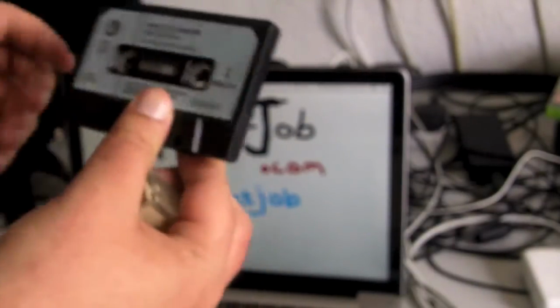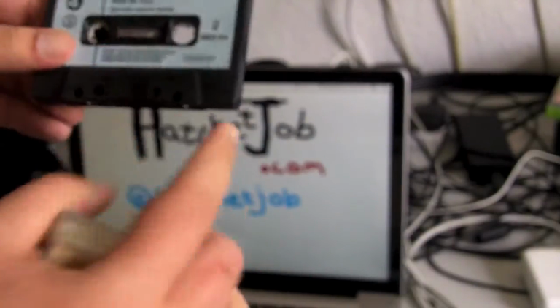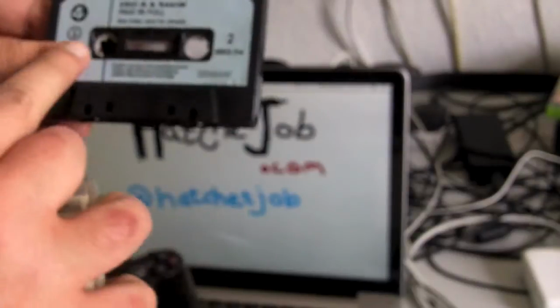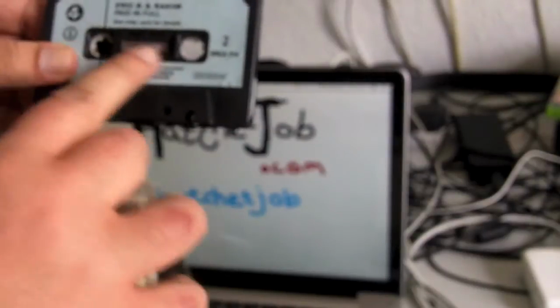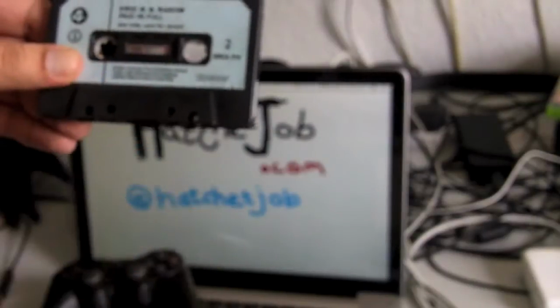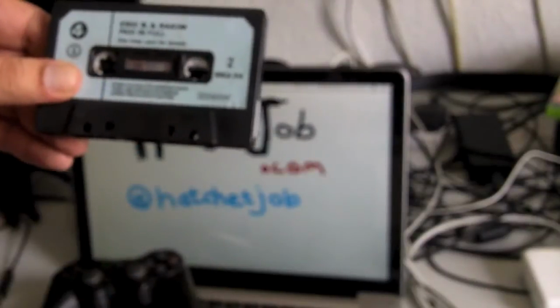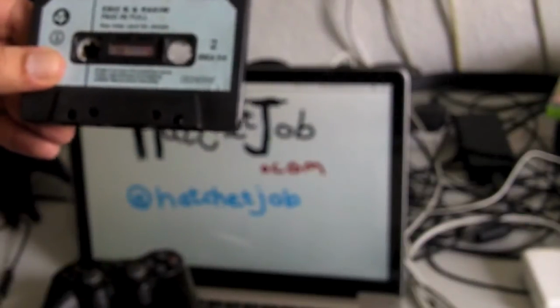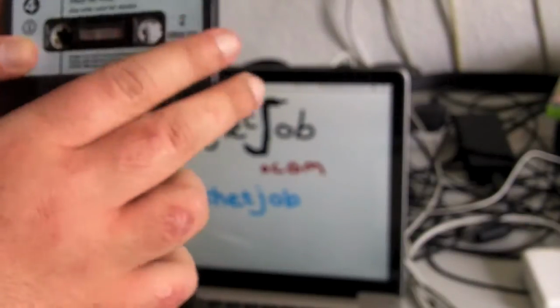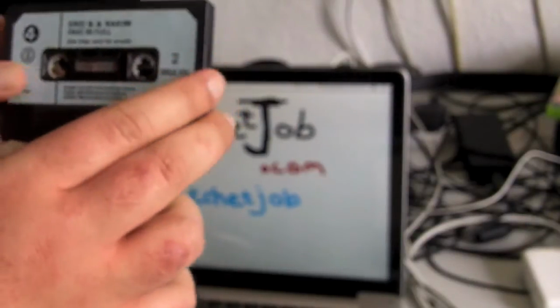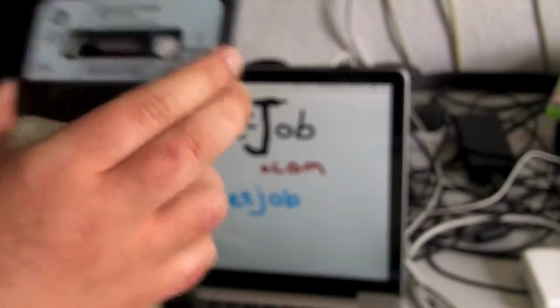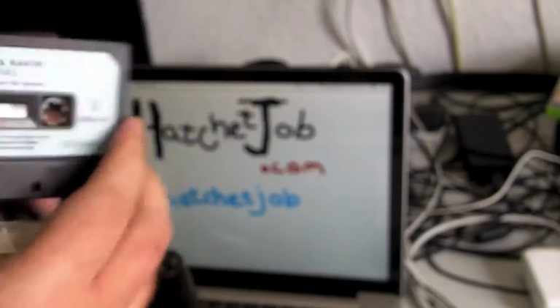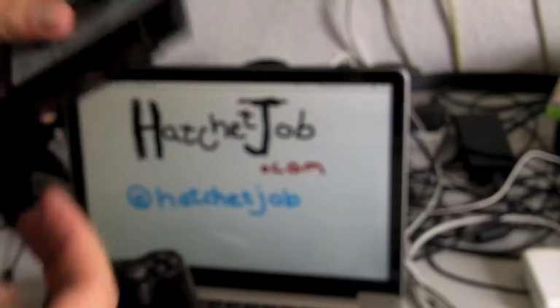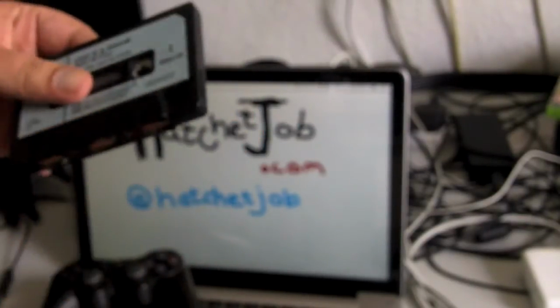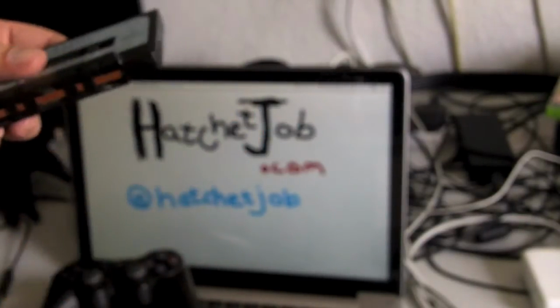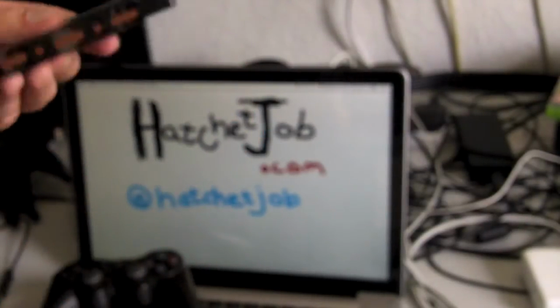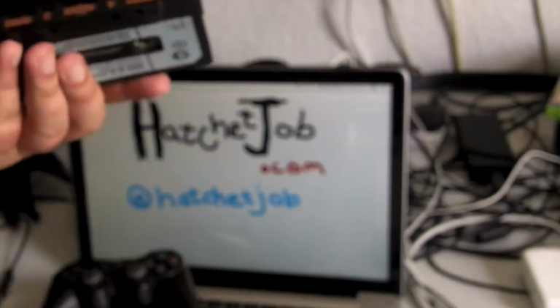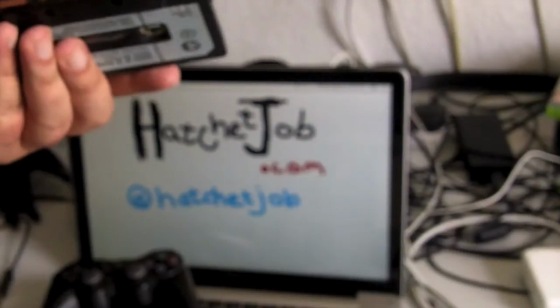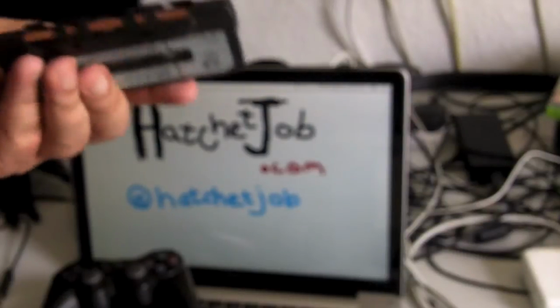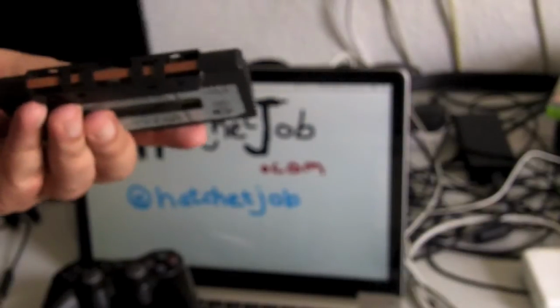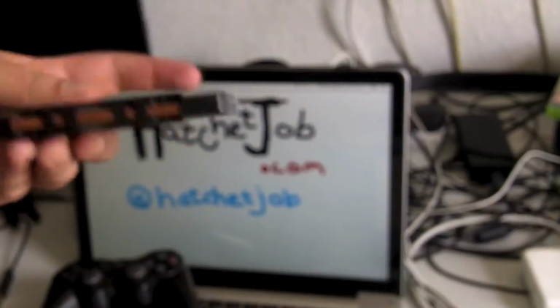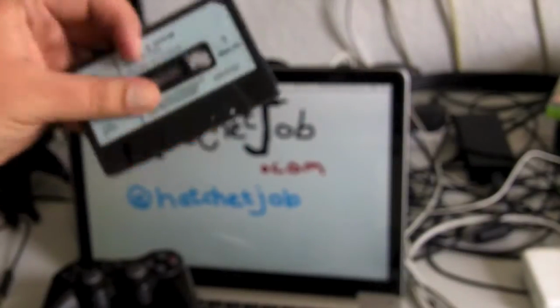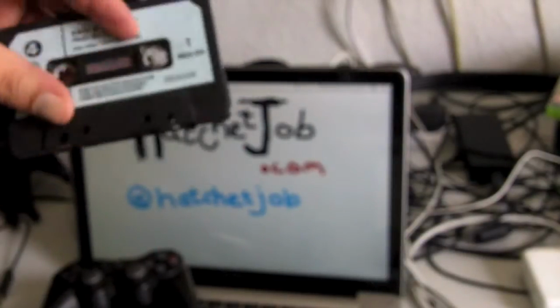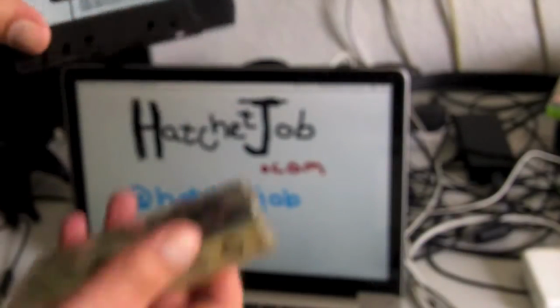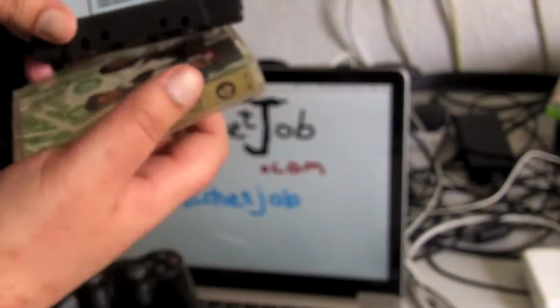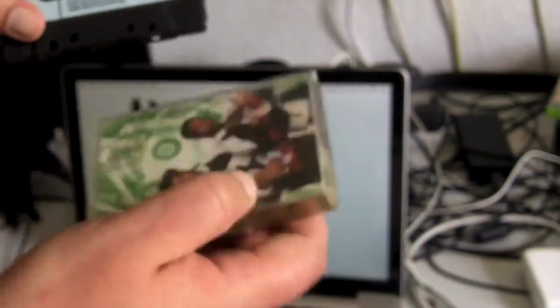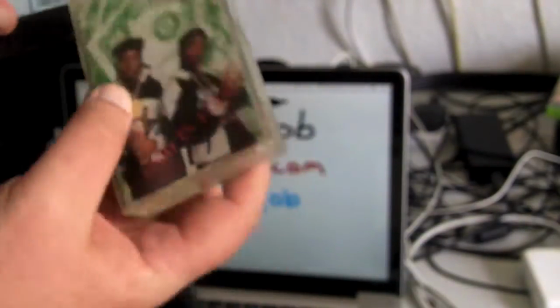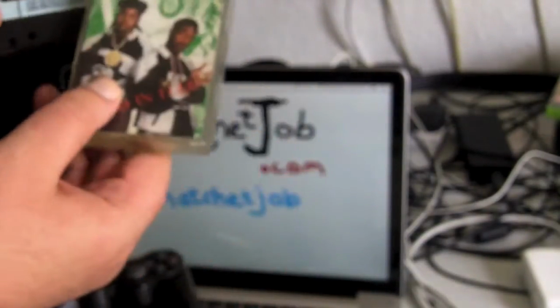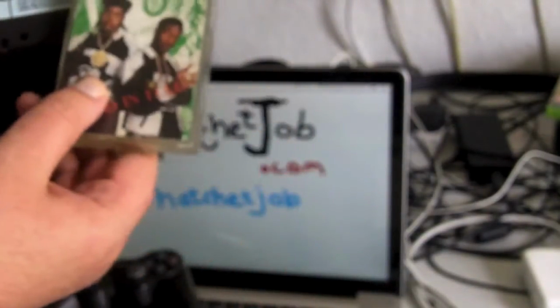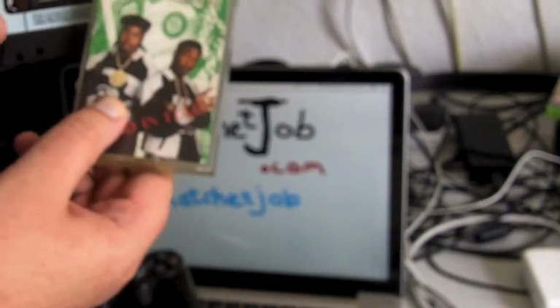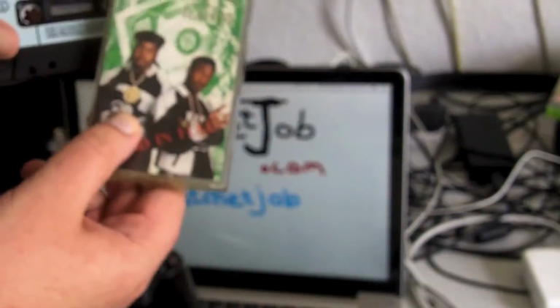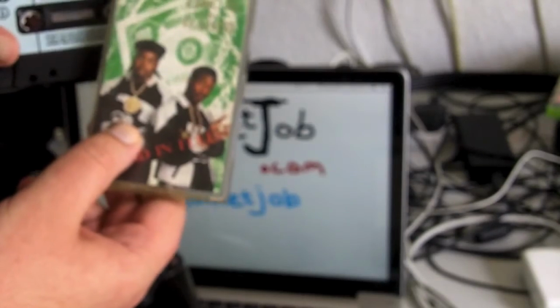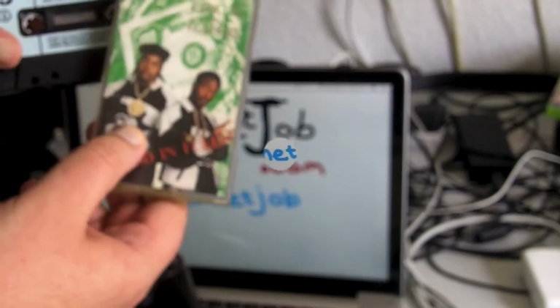And it doesn't play on the other side automatically — most often you have to take it out of the machine and put it back in. And if you leave it in the sun it melts. So there you are — that's what we had to put up with in 1987, 1986 to listen to rap music.